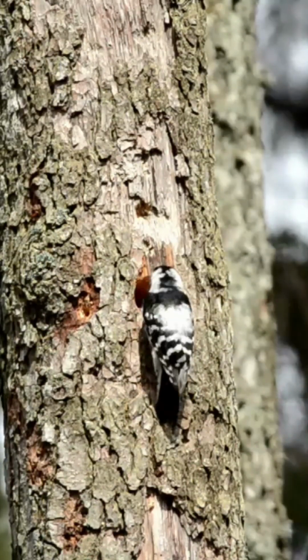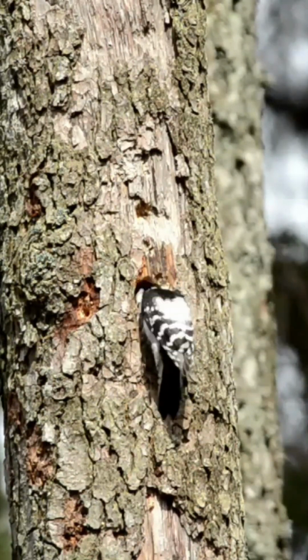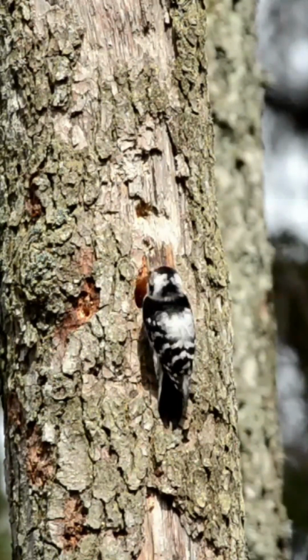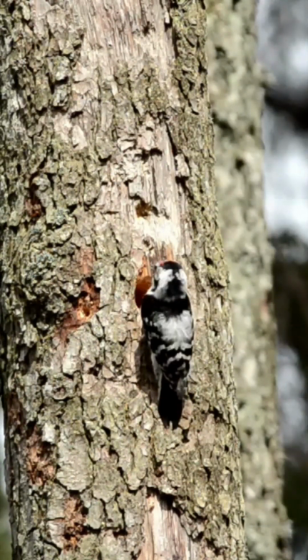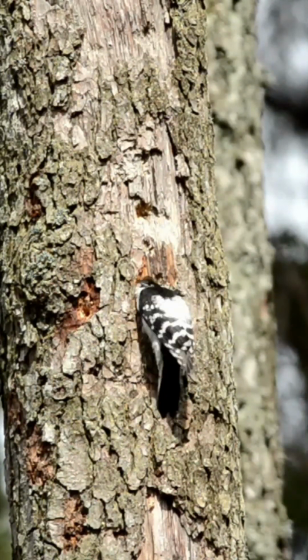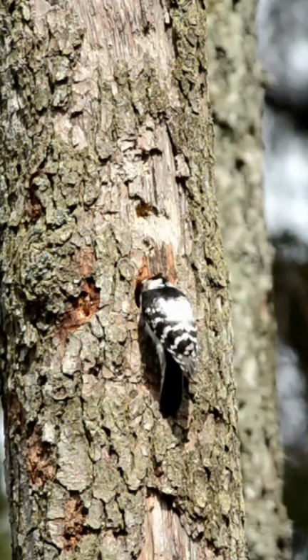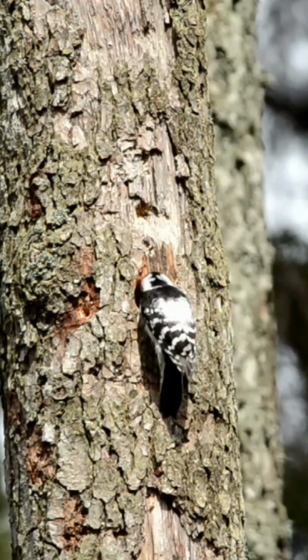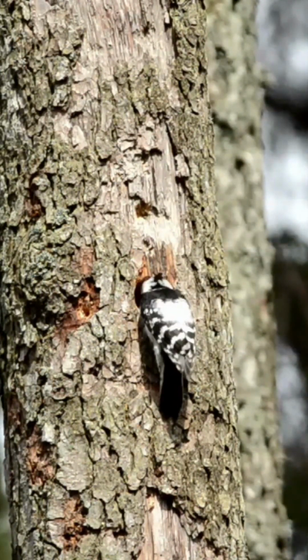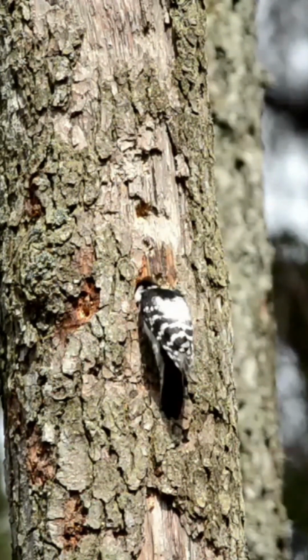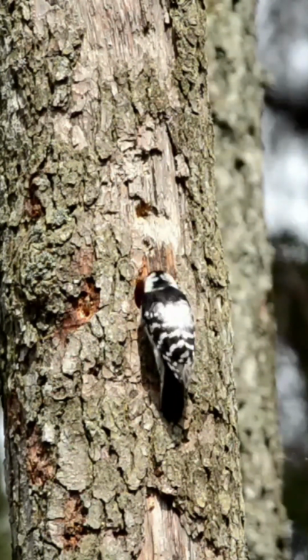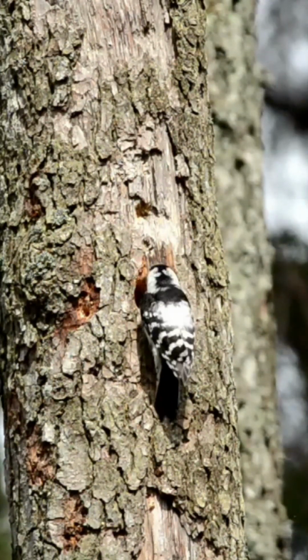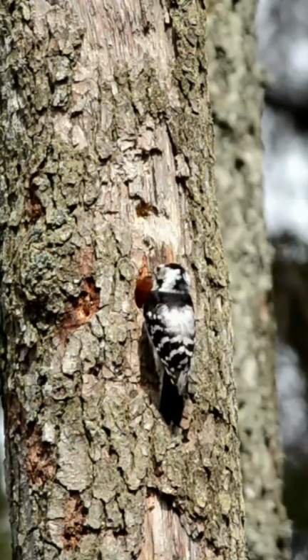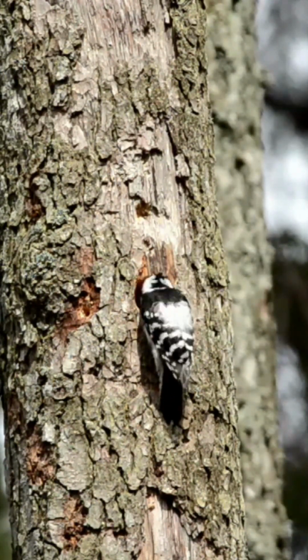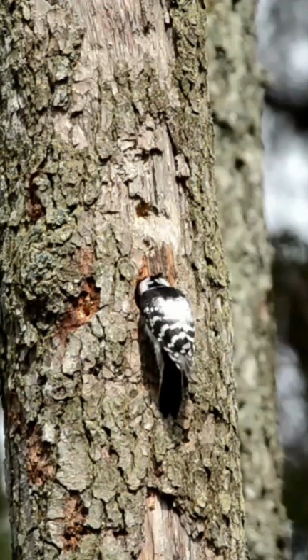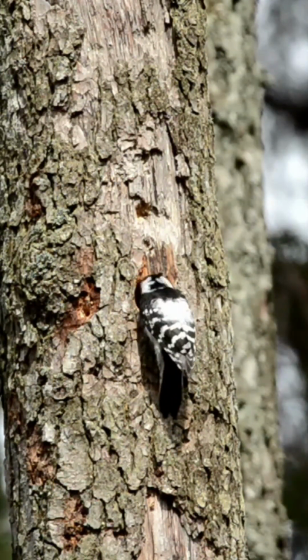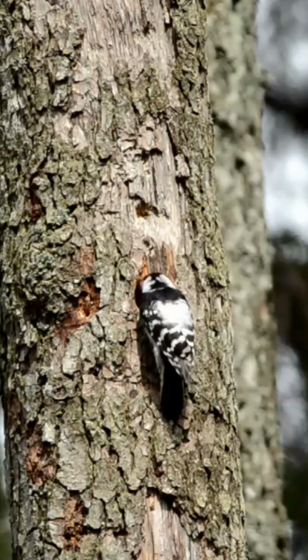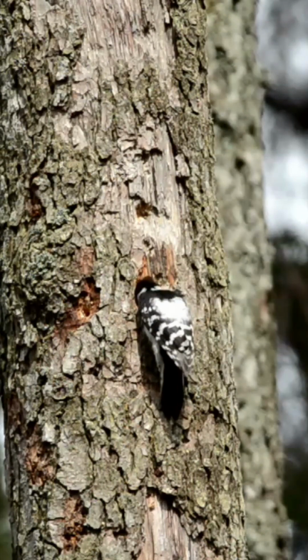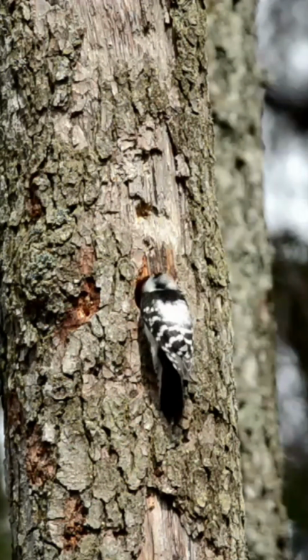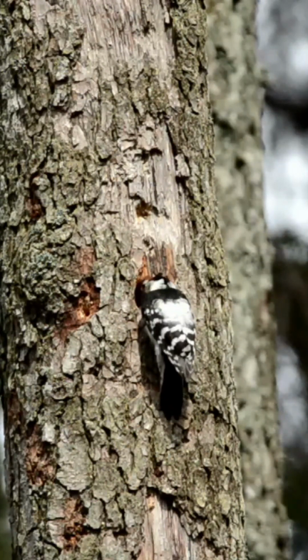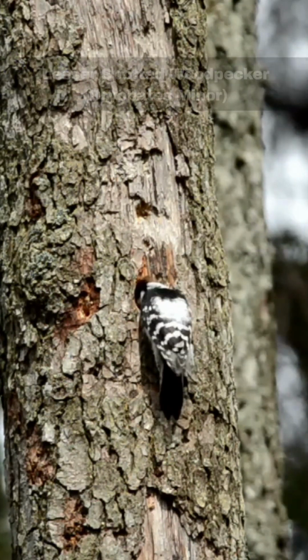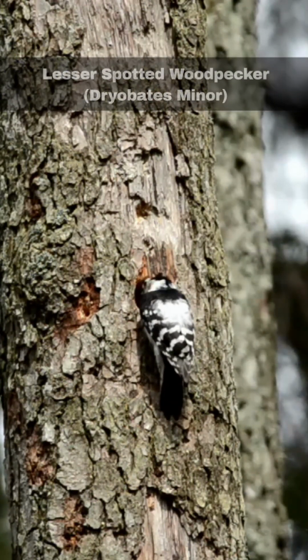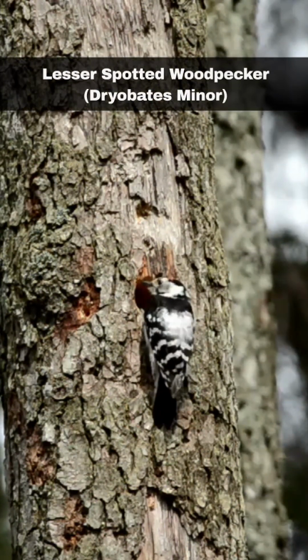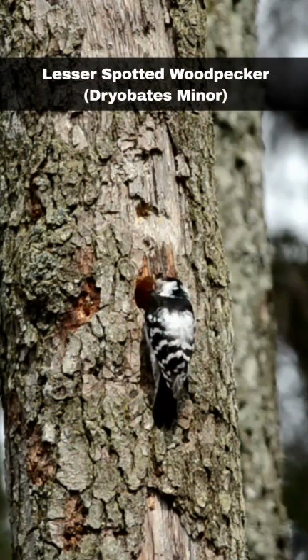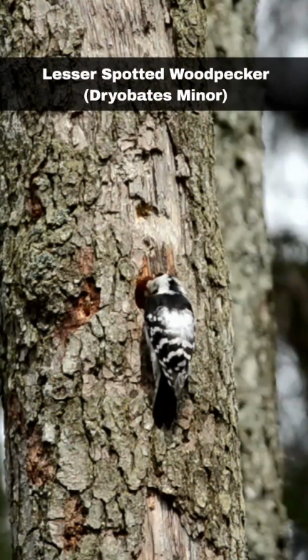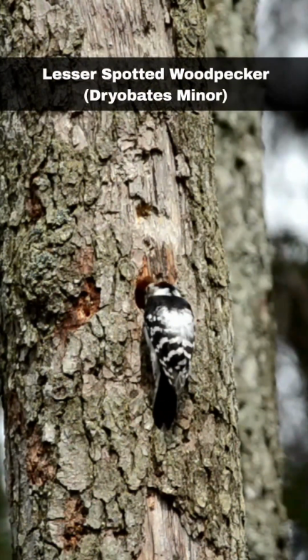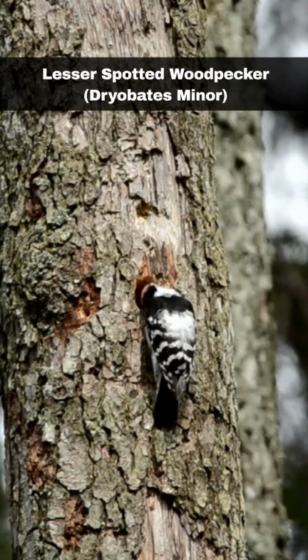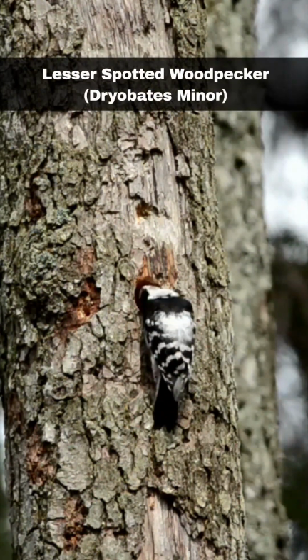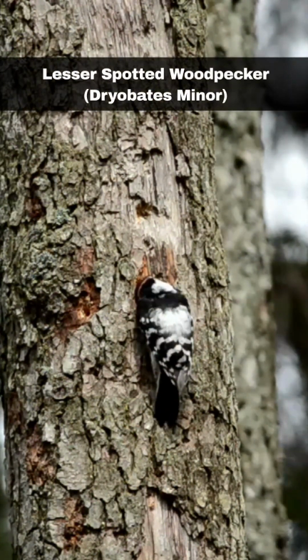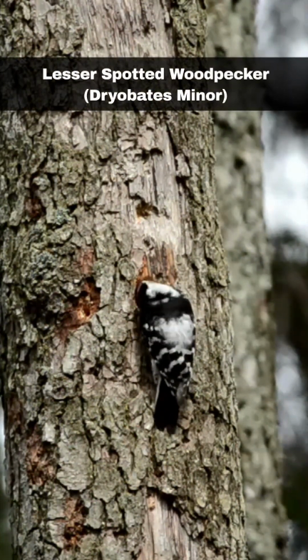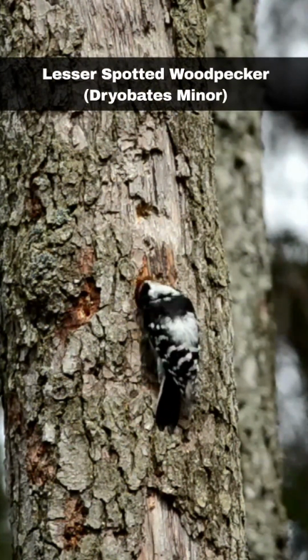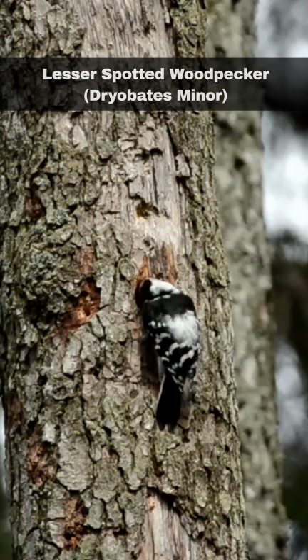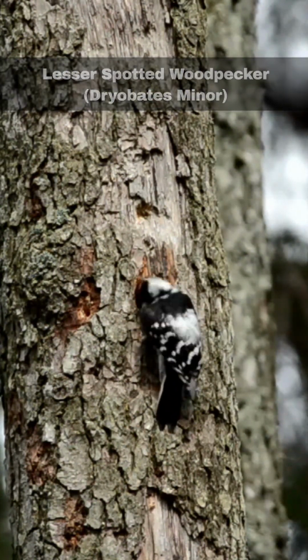Hi, I'm David. Welcome to Wildlife in Focus. This episode is everything you need to know about the Lesser Spotted Woodpecker. Scientific name: Dryobates Minor.